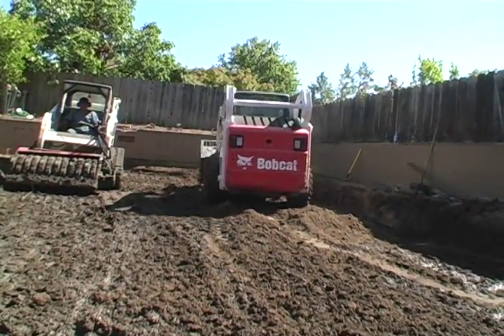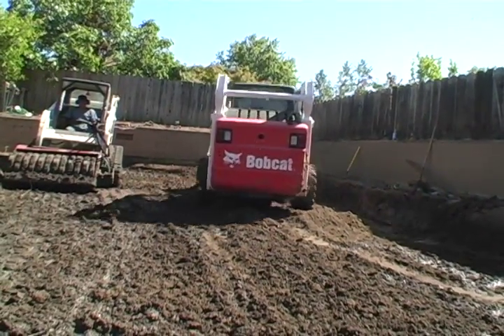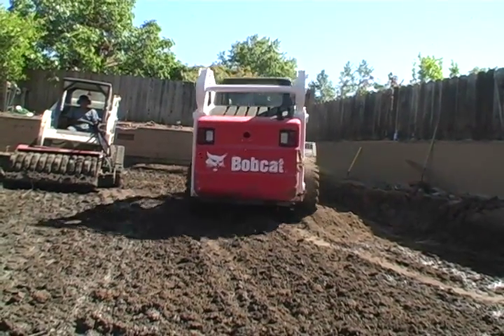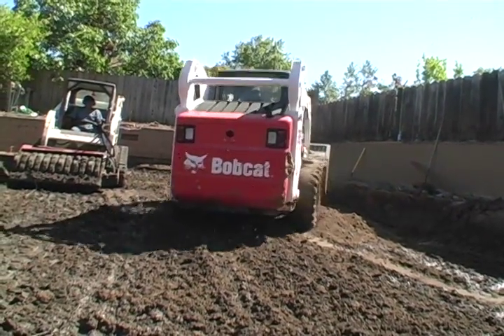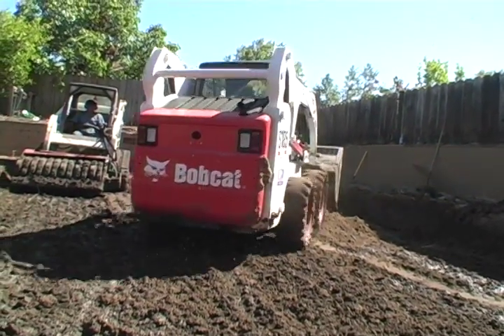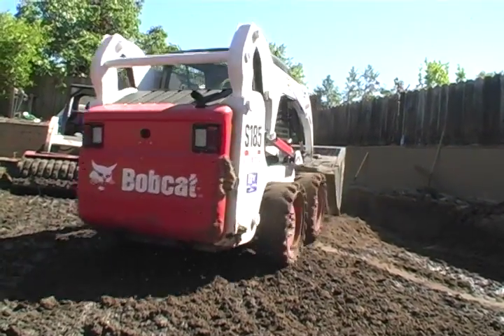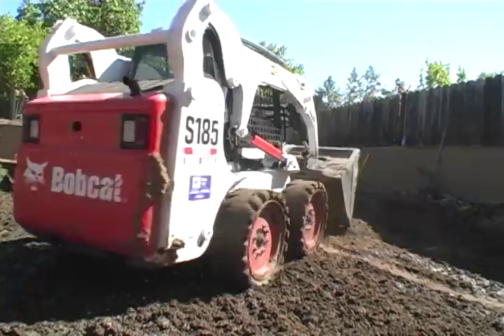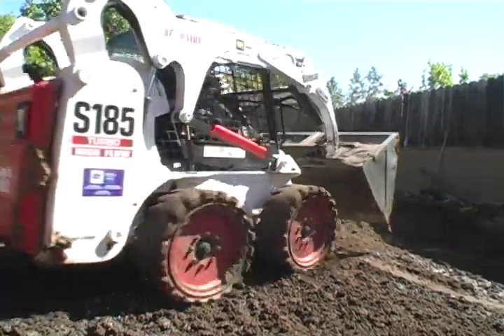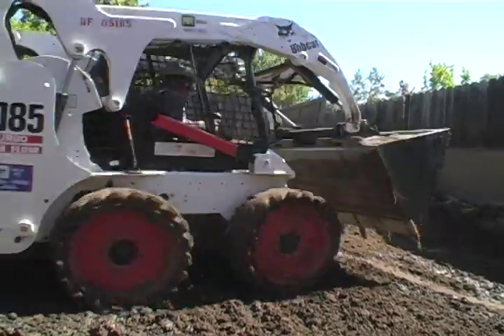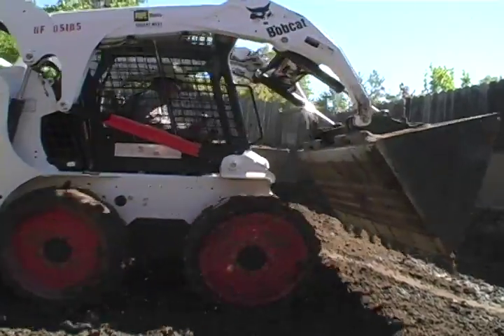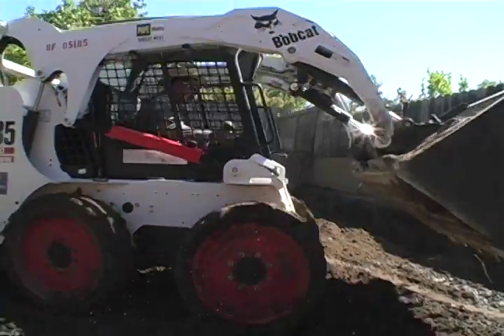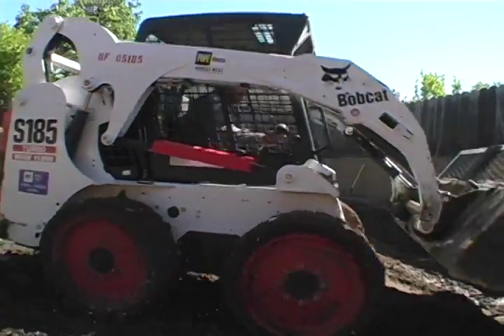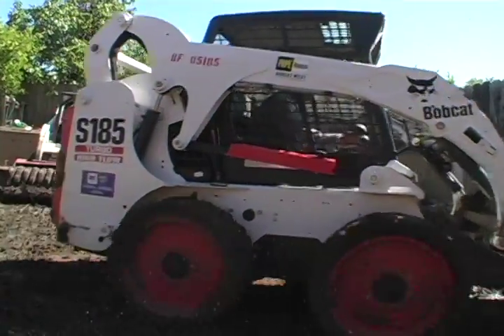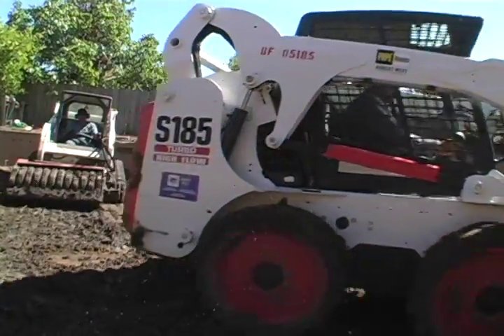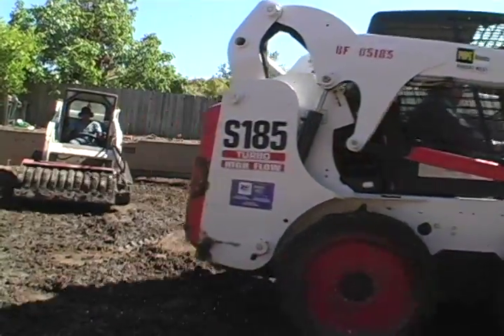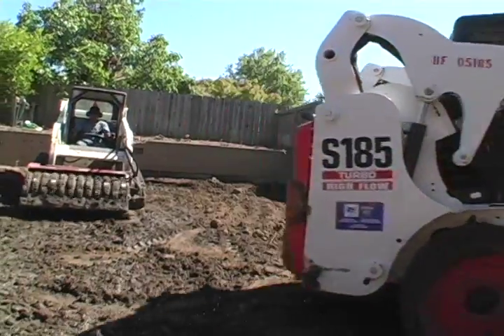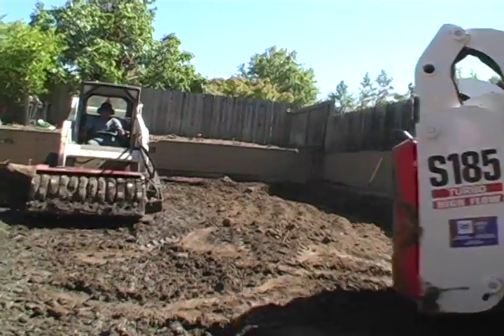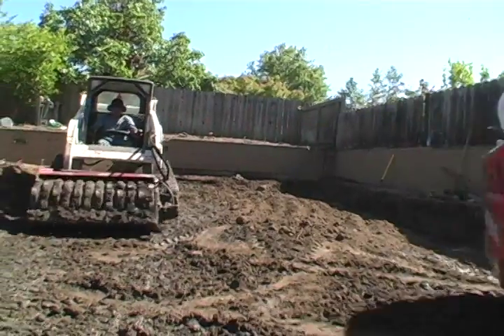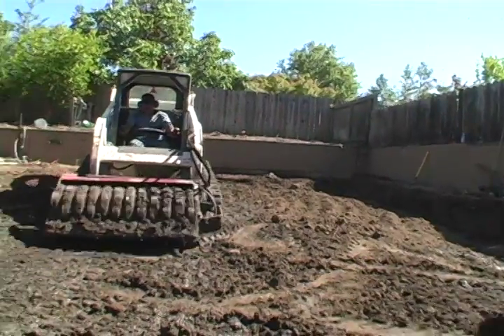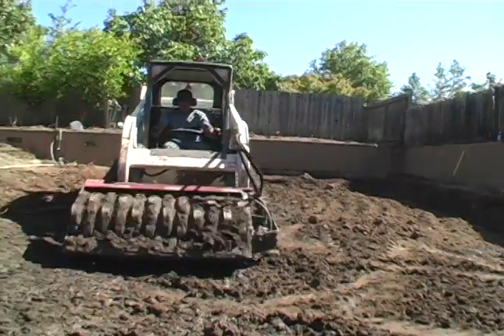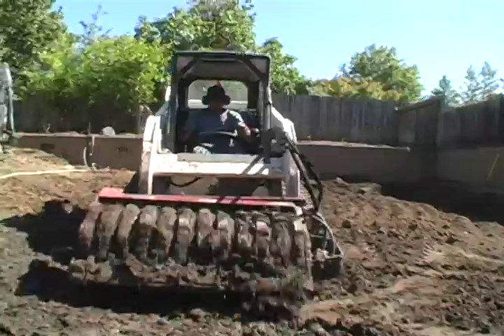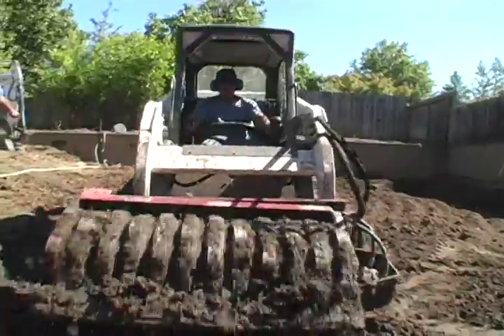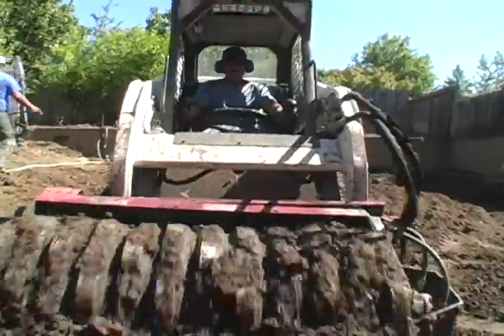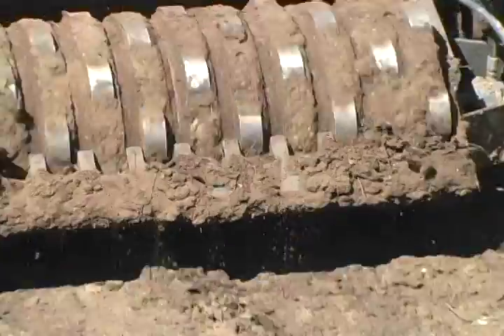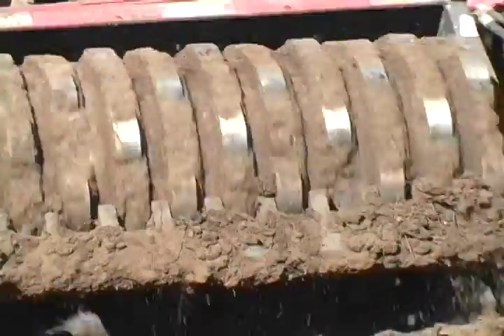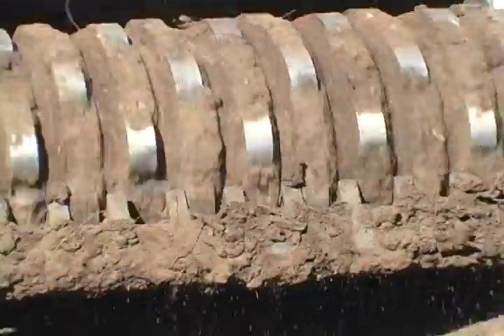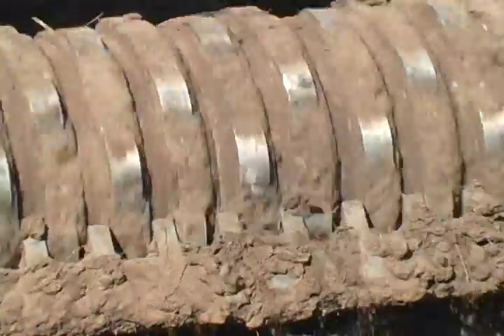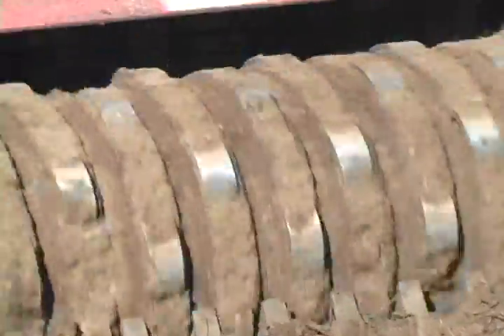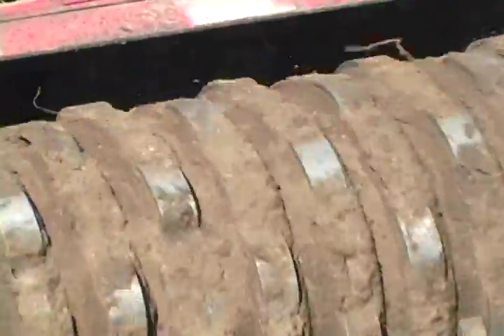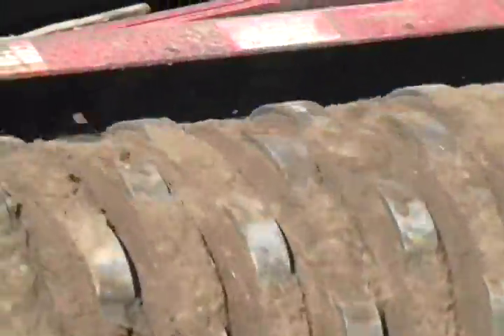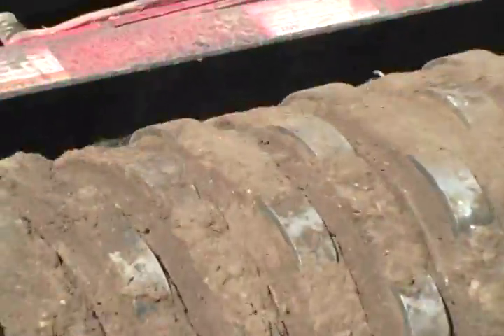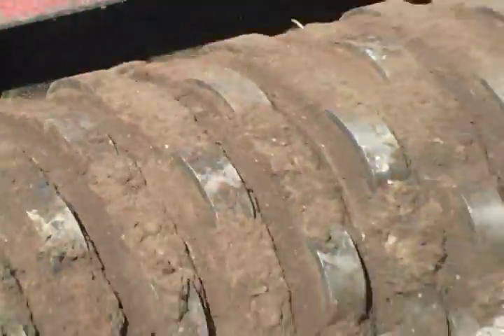All pools need to be filled with soil and compacted so that the material does not settle. This is done with a sheep's foot style compactor that vibrates the soil into place. This is done in very small lifts to achieve the best results.